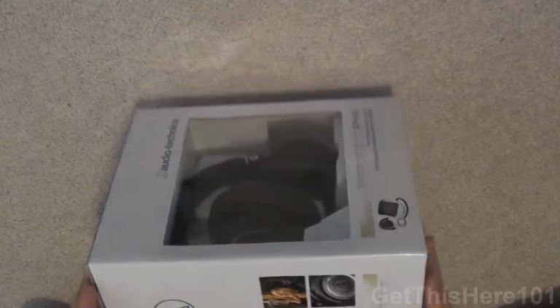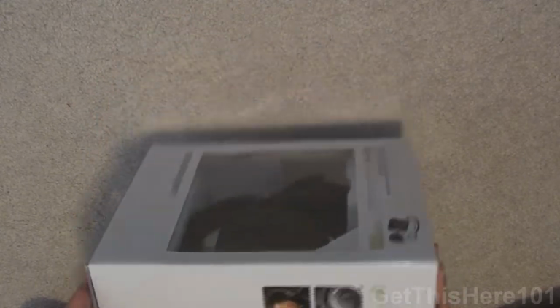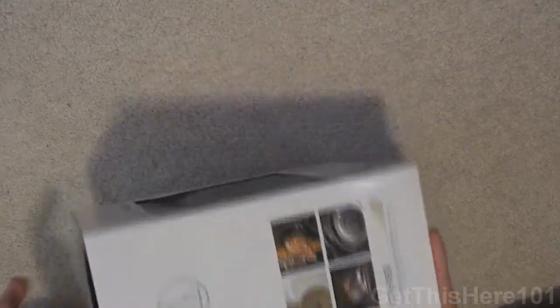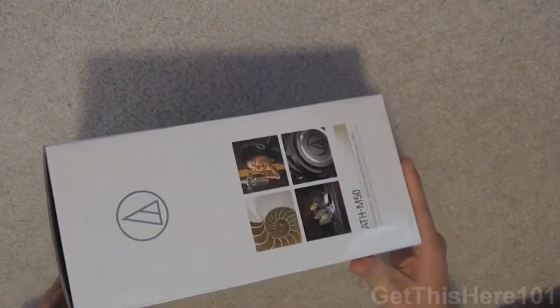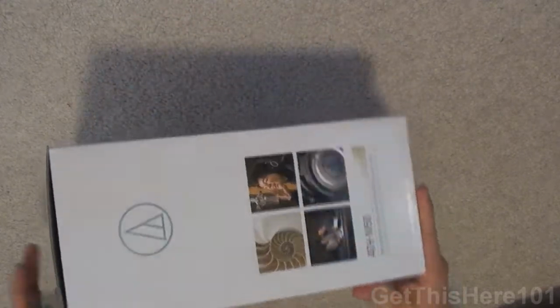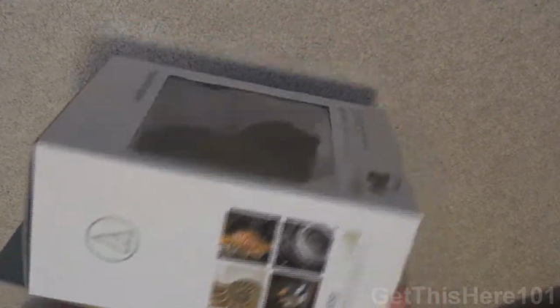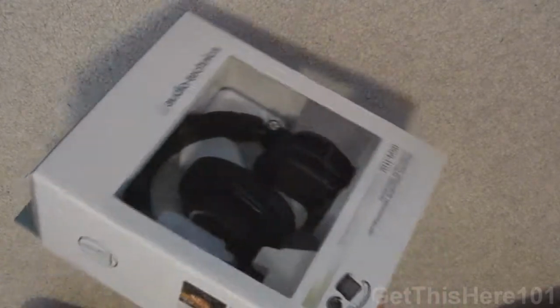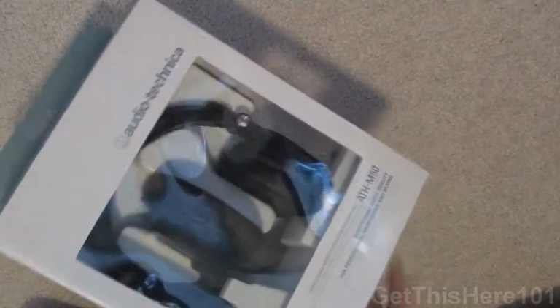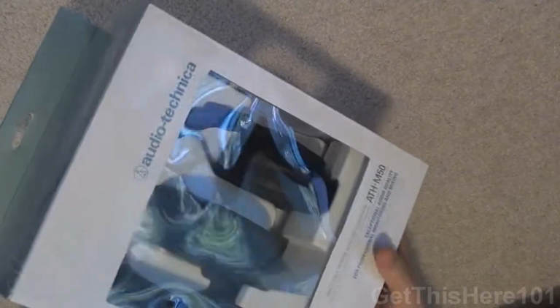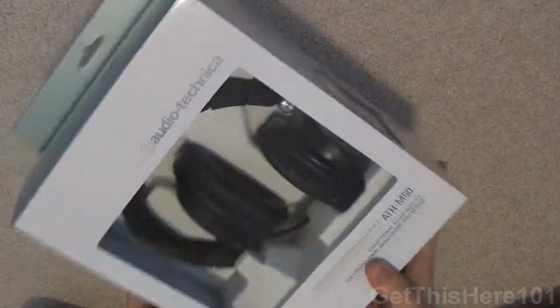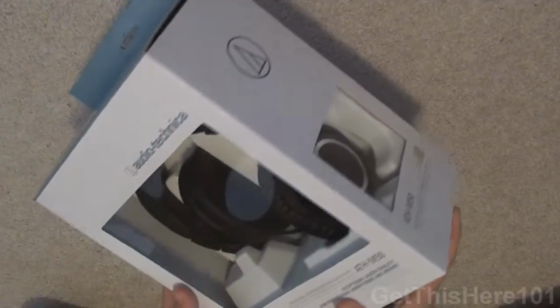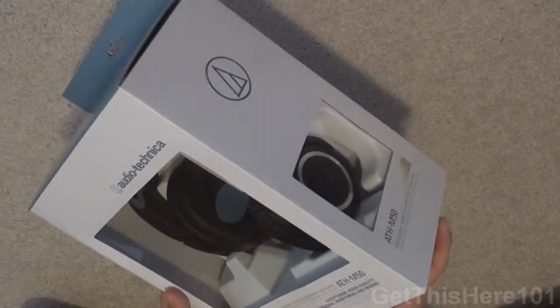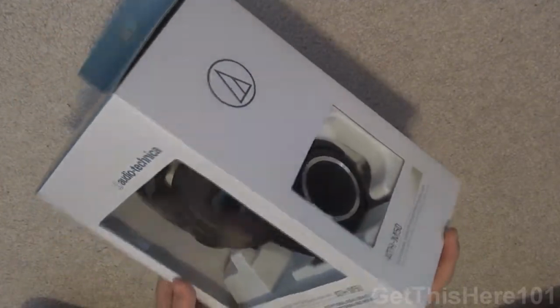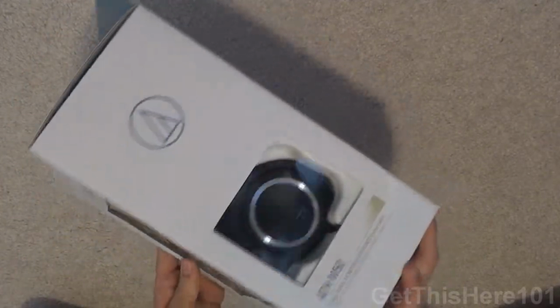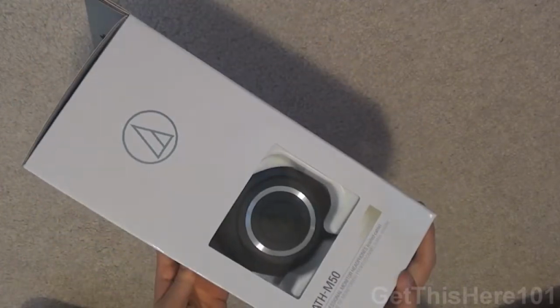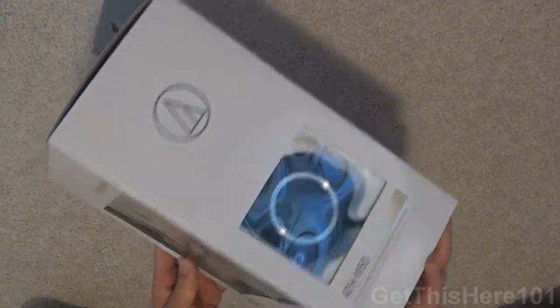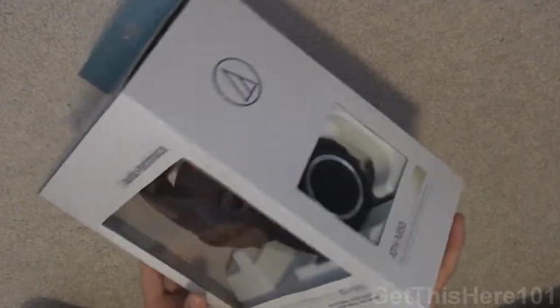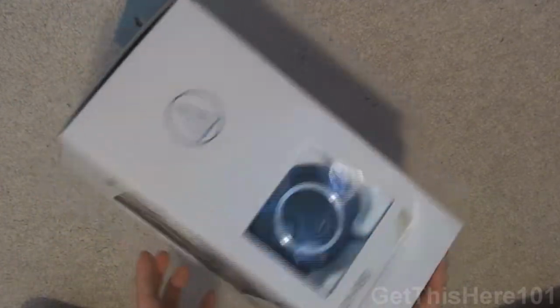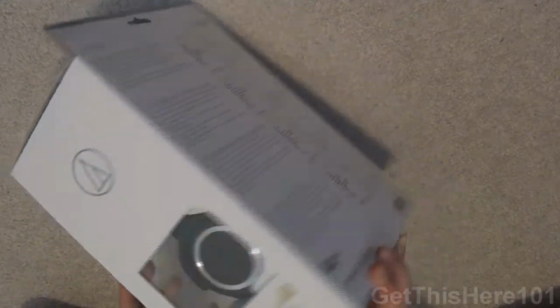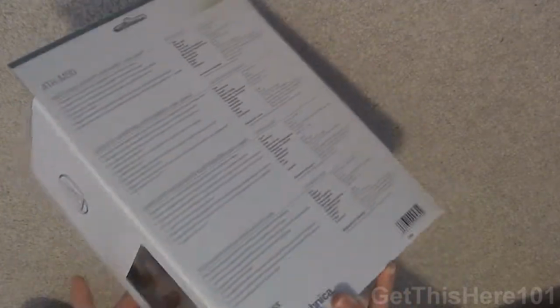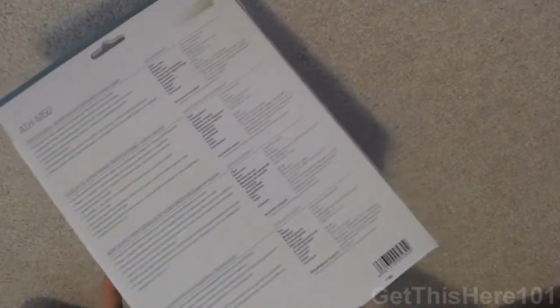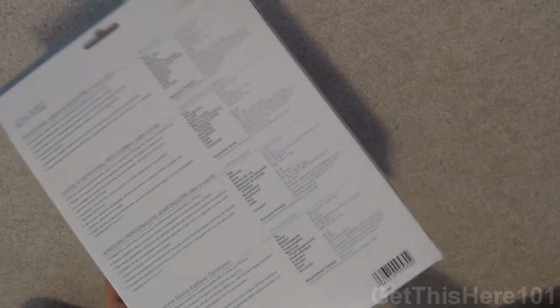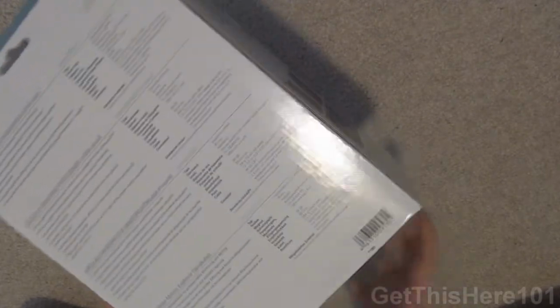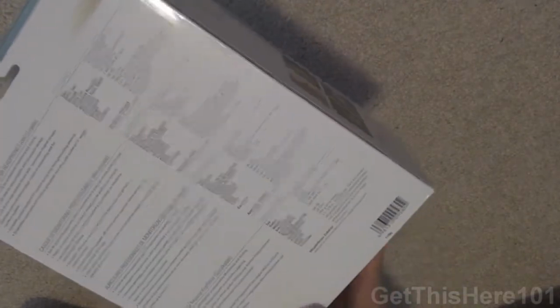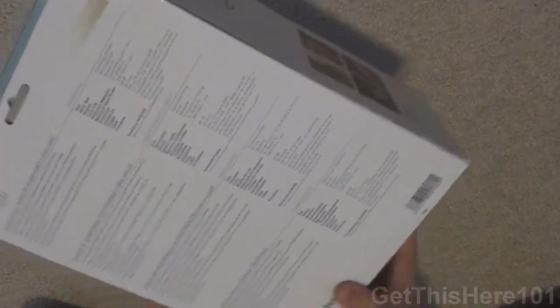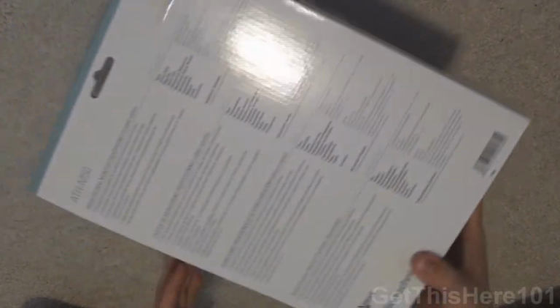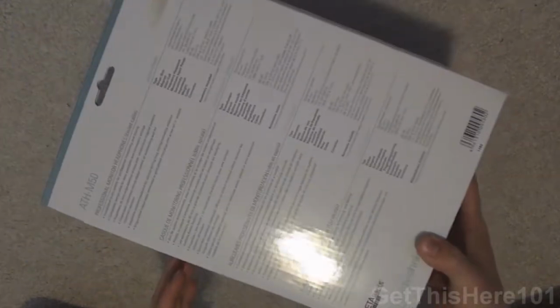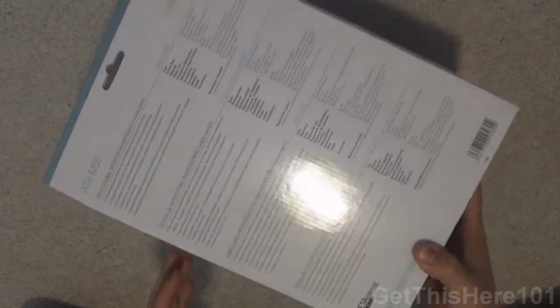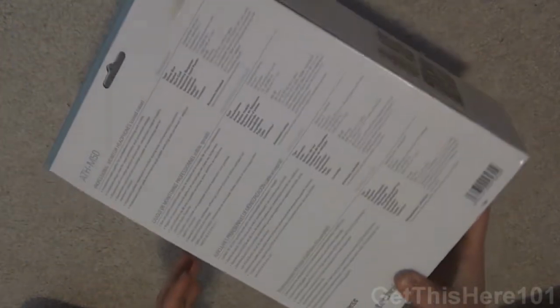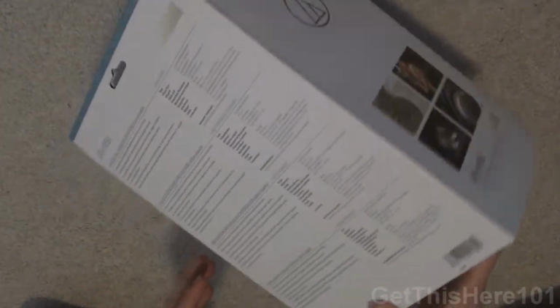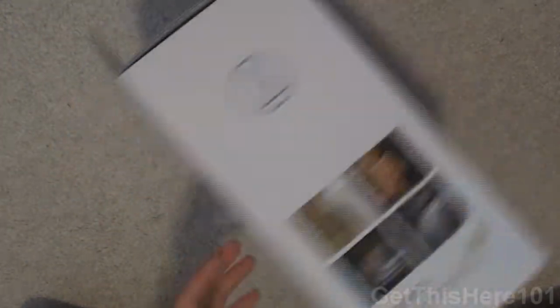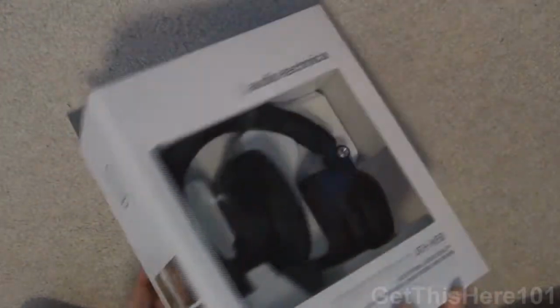Here's a quick look around the box. For those of you who don't know, before these I had the Shure SRH440s. They're a great pair of headphones, but since Christmas I sold them for $60 and I was able to upgrade to these.